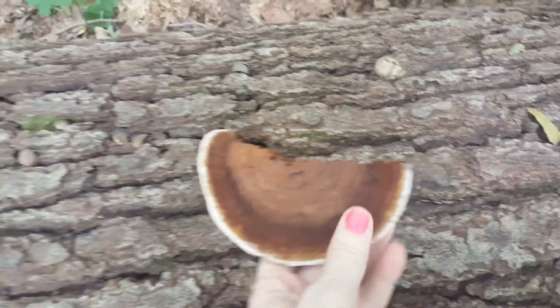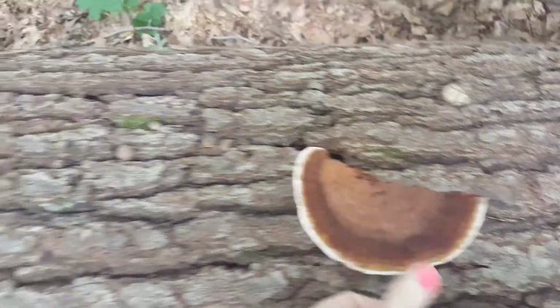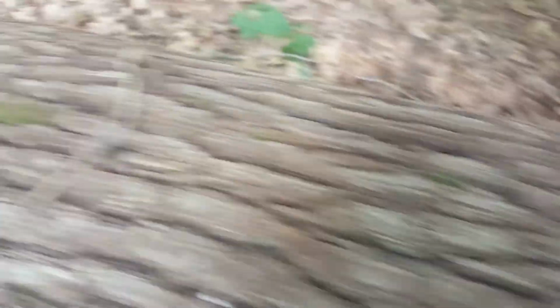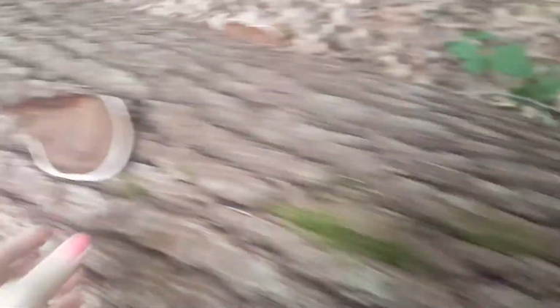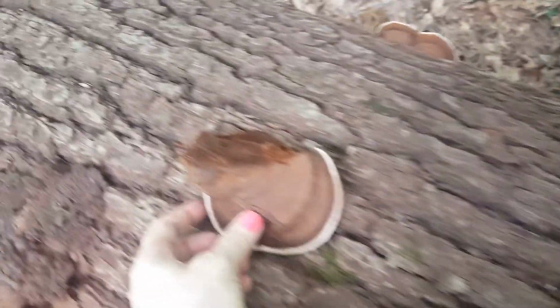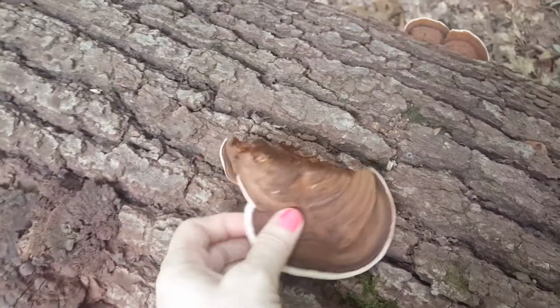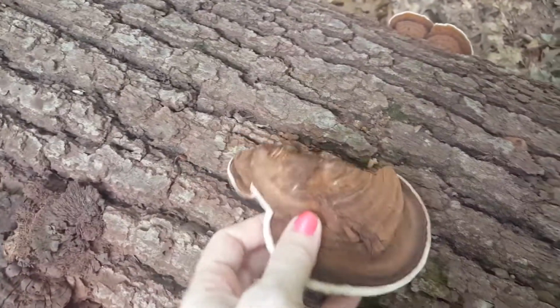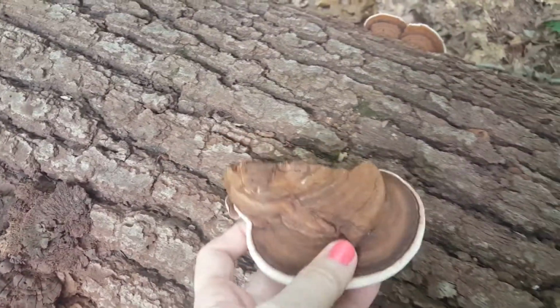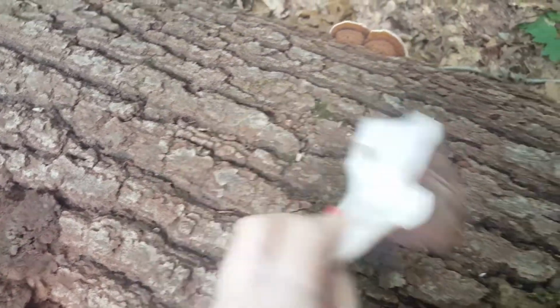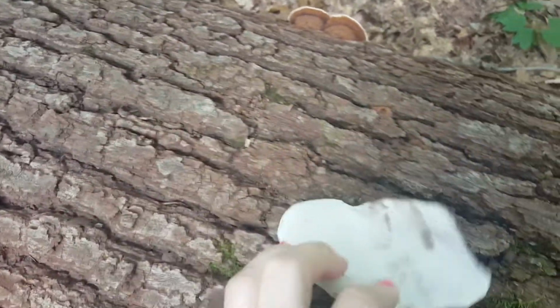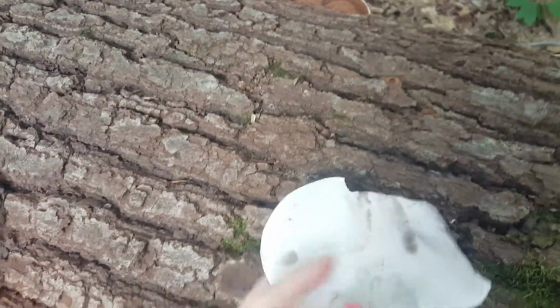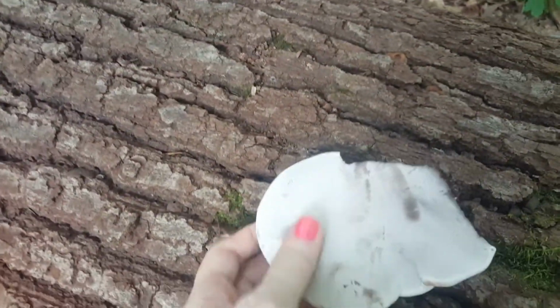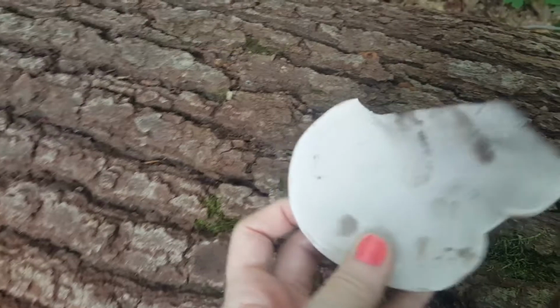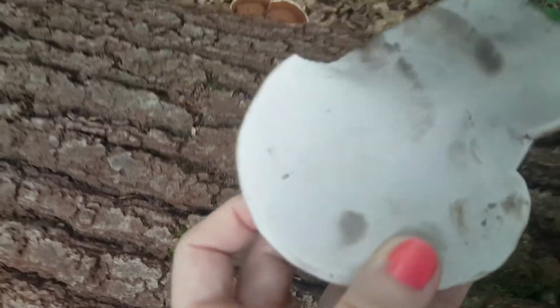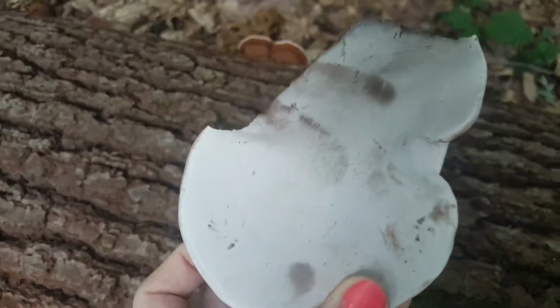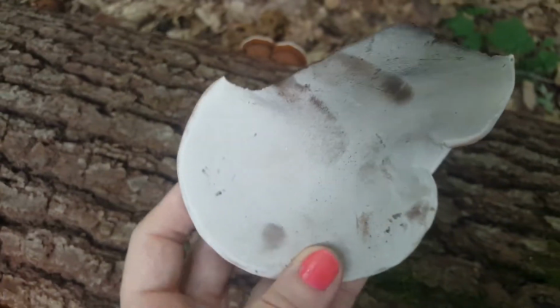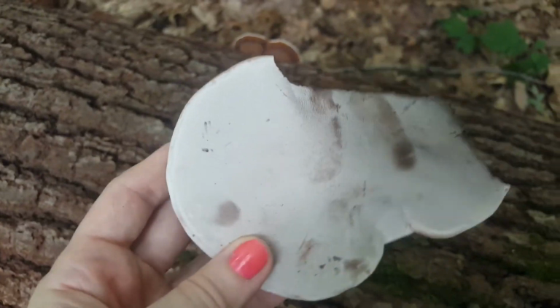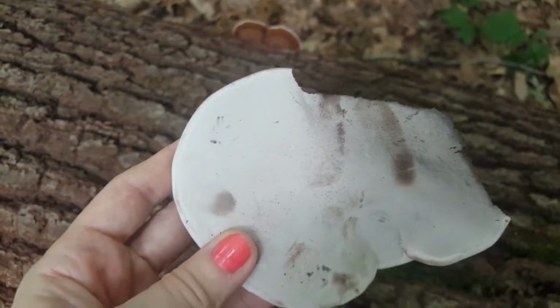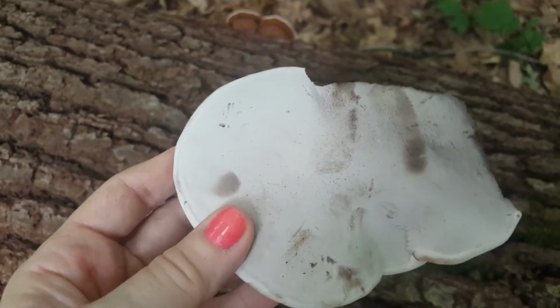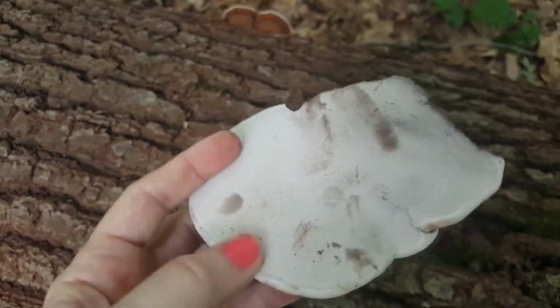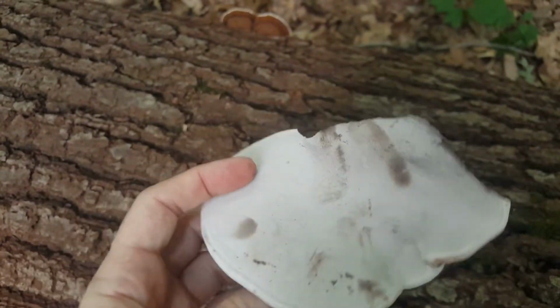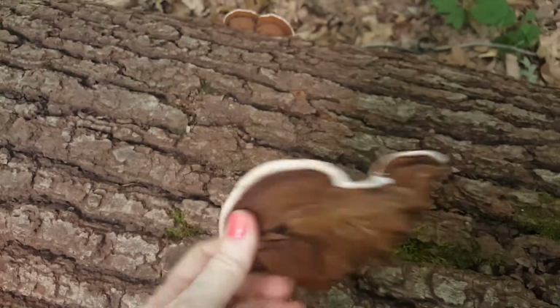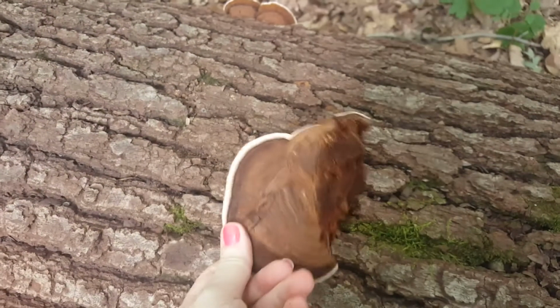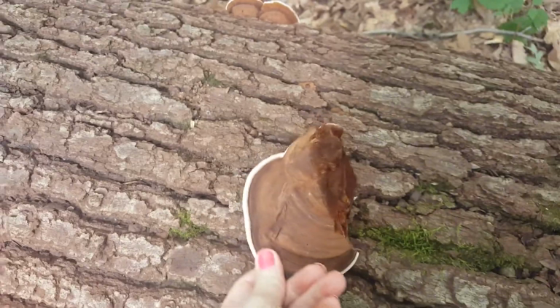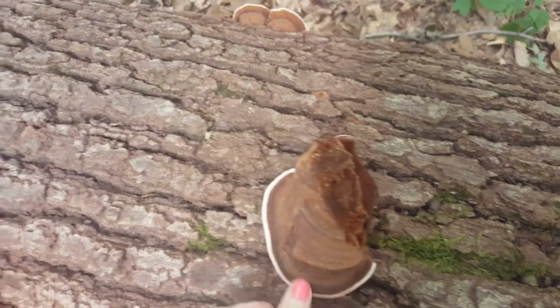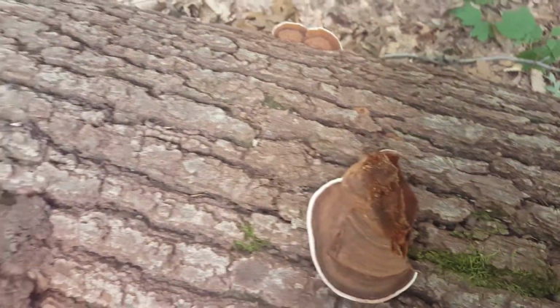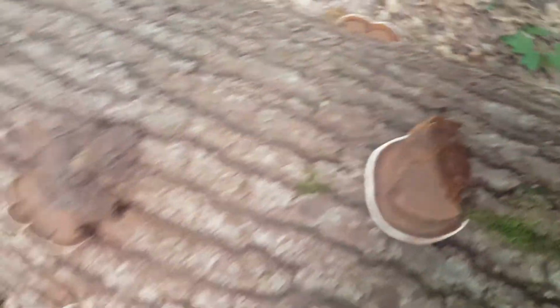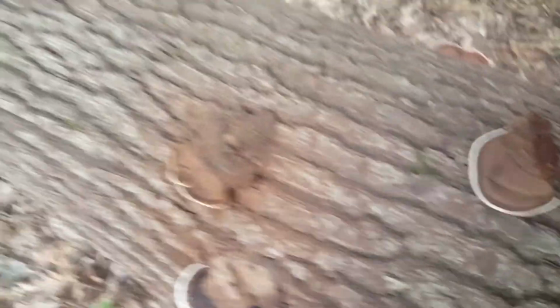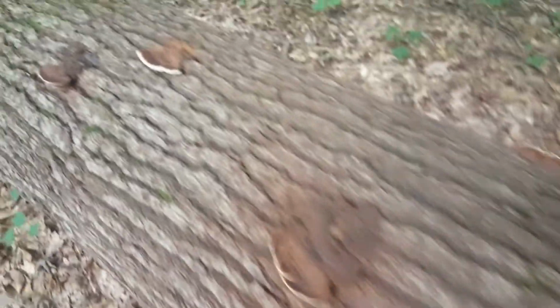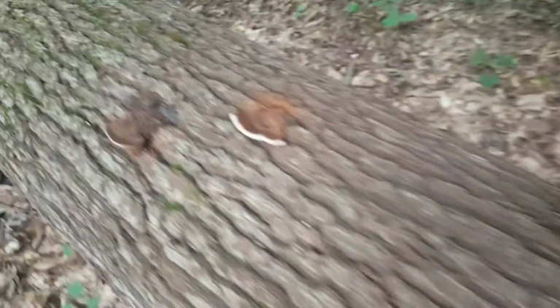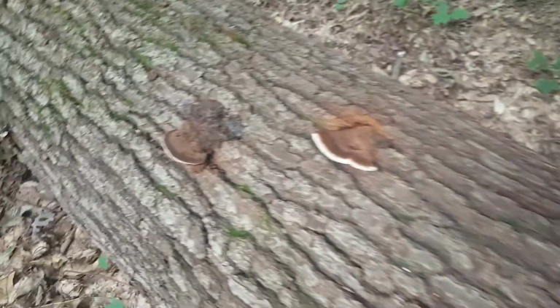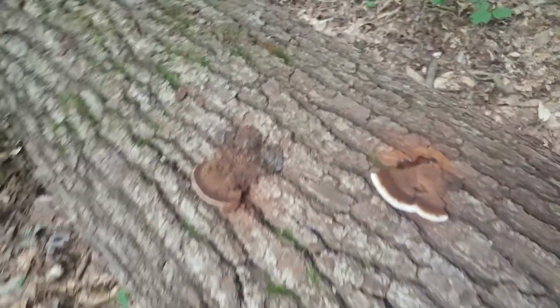Really cool mushroom. This one we got off with a knife, and the back side is pure white. I'll try drawing on it when I get home. Very, very cool mushroom fungus.